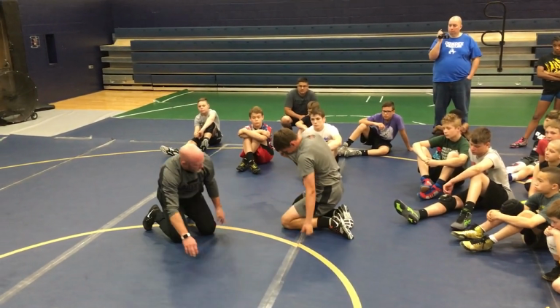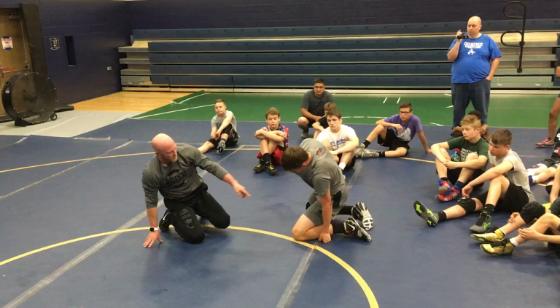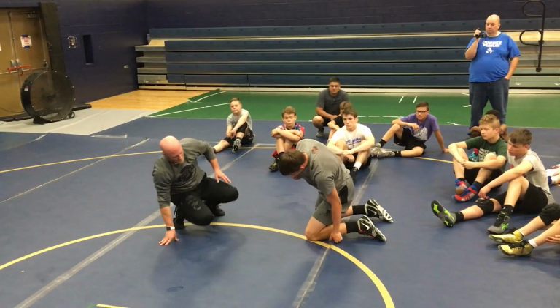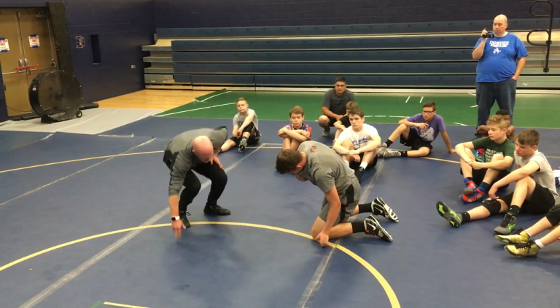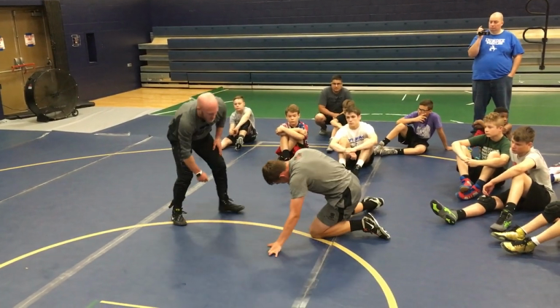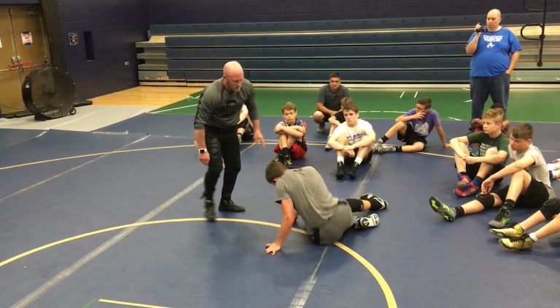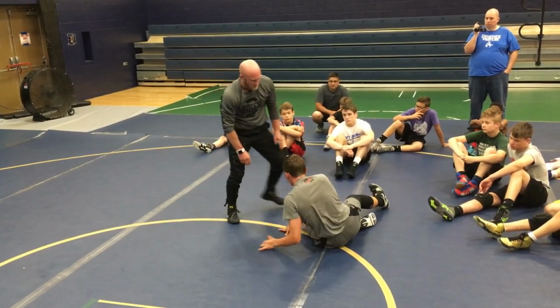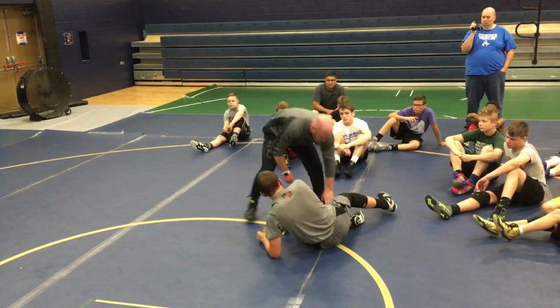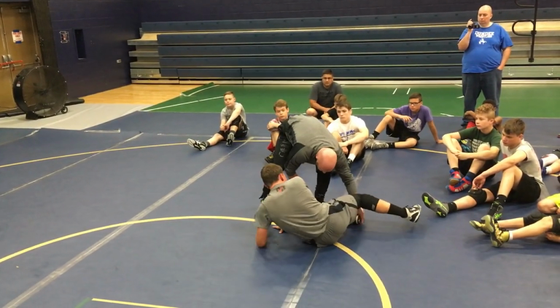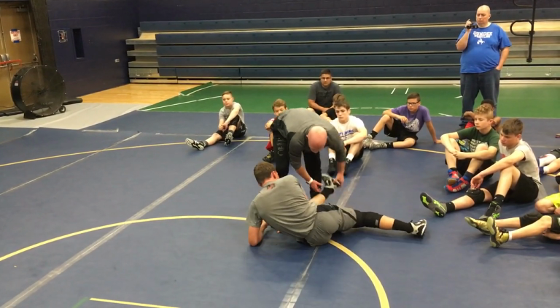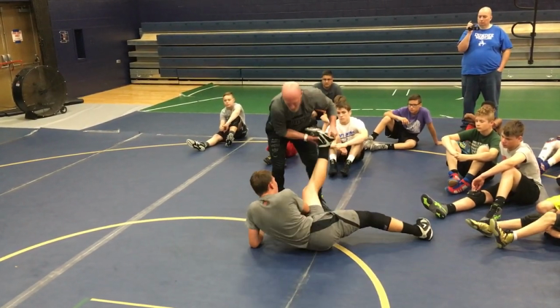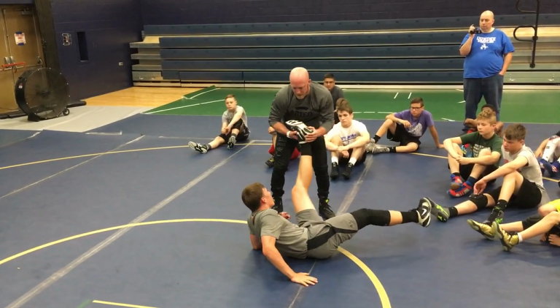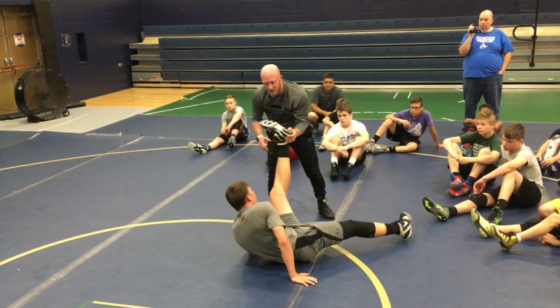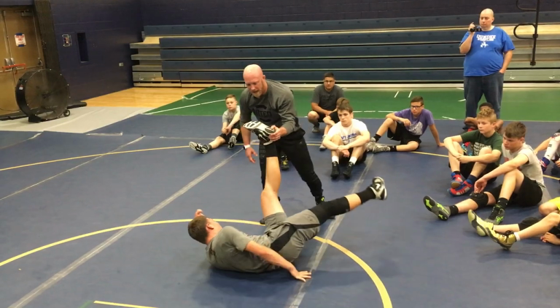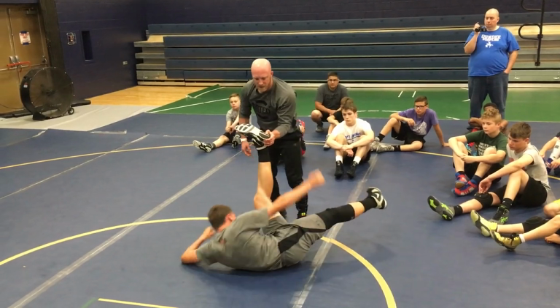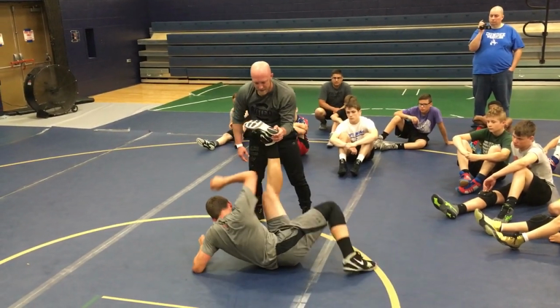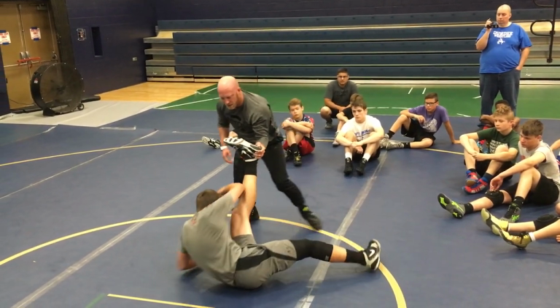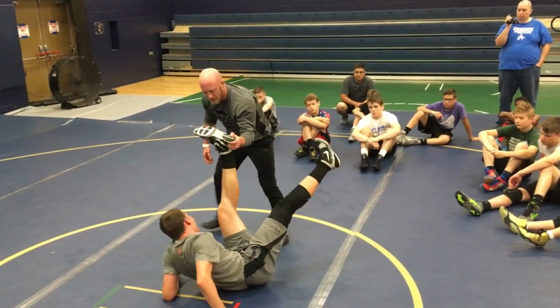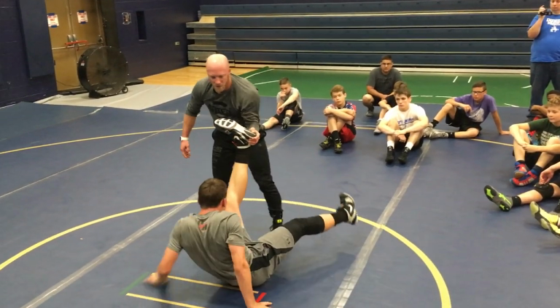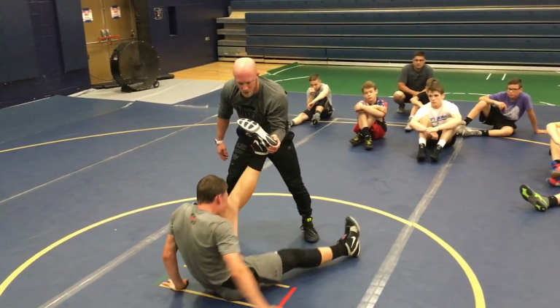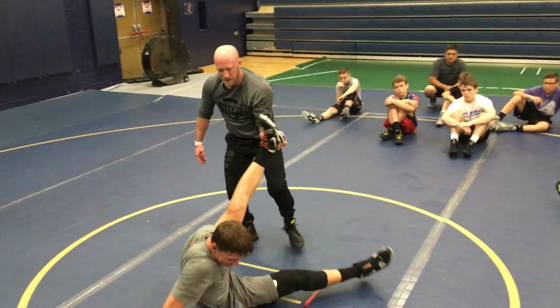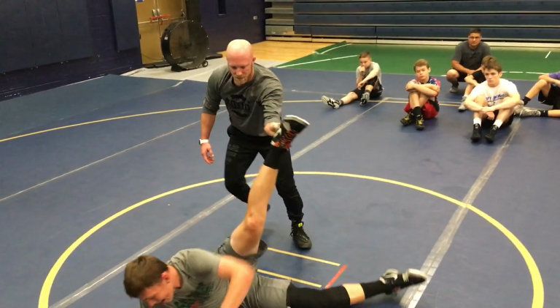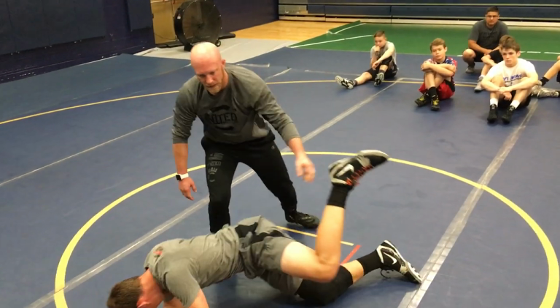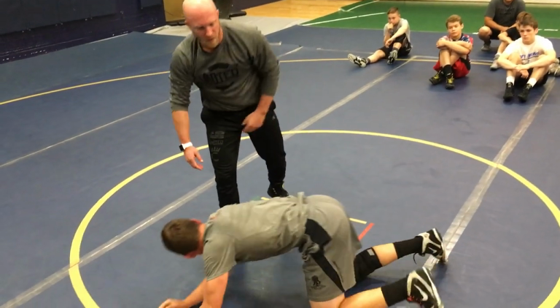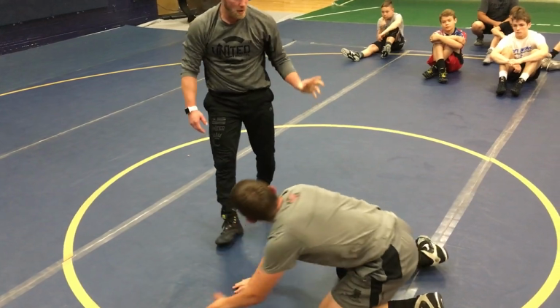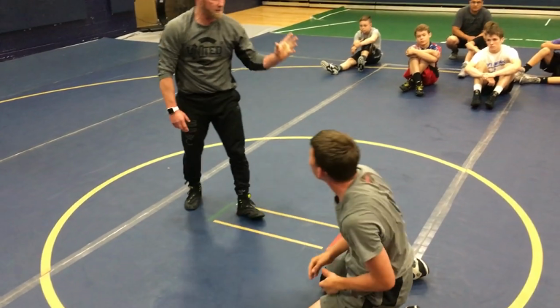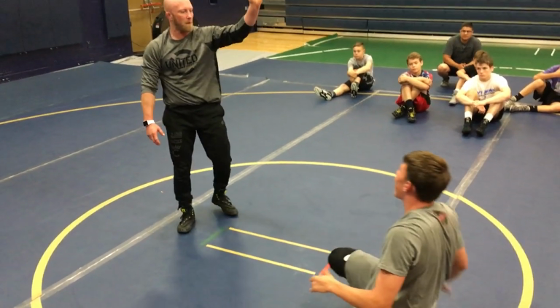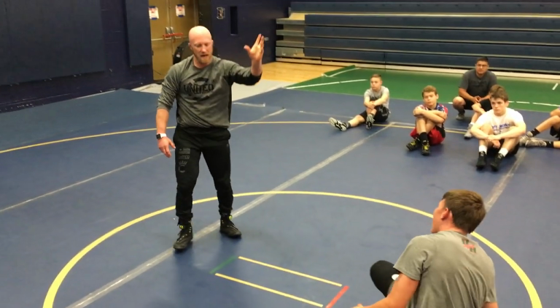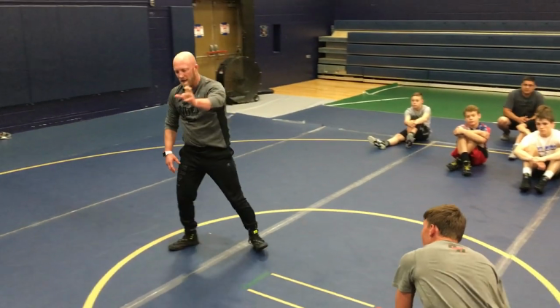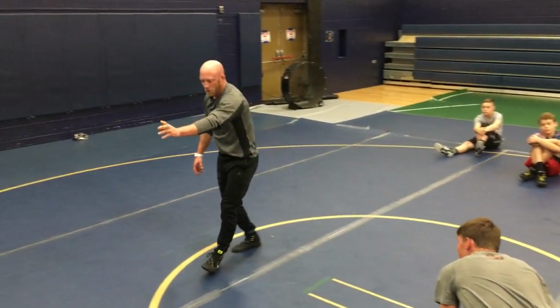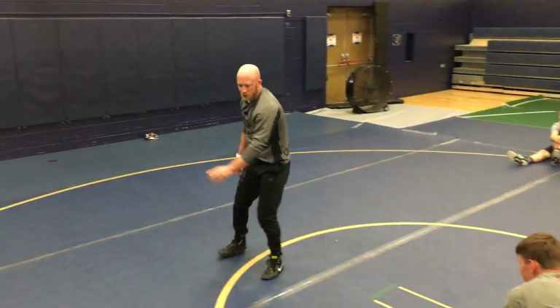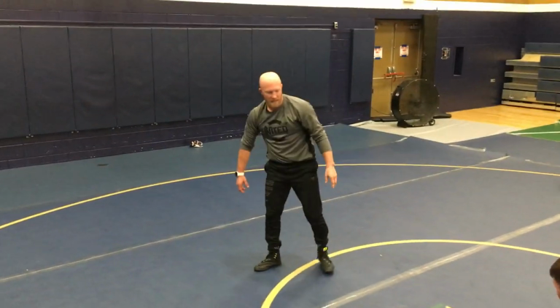Get on your left hip. It's tough for him to be athletic like this. That's miserable, right? All I'm doing is getting his foot up in the air and getting weight towards his head.